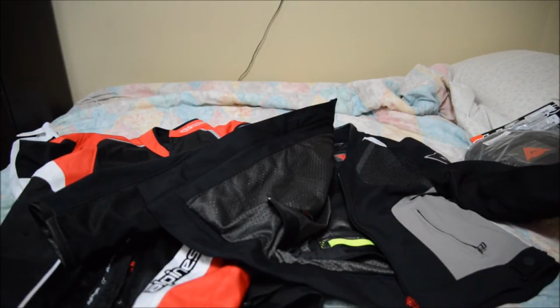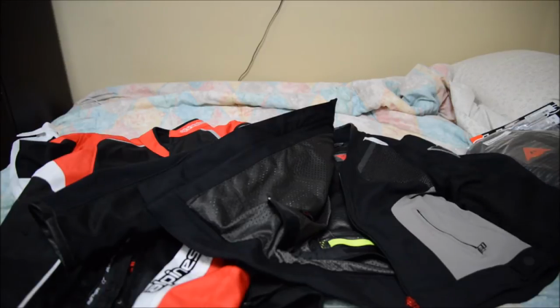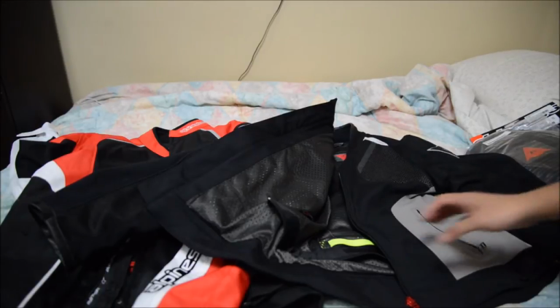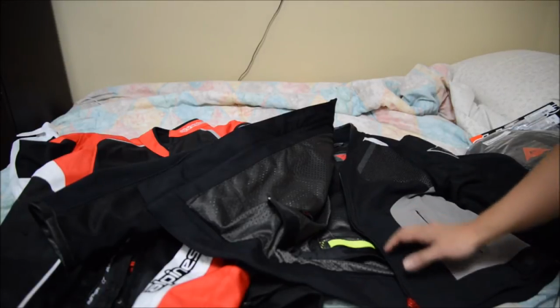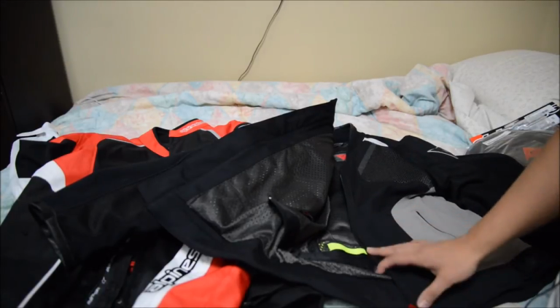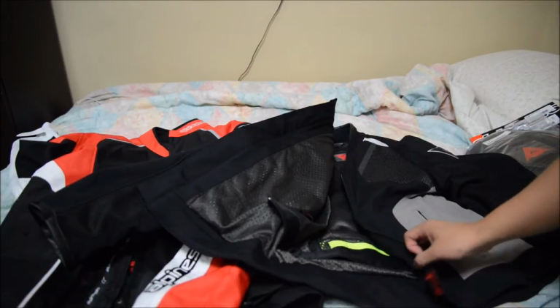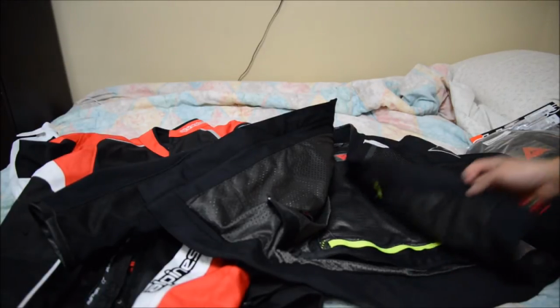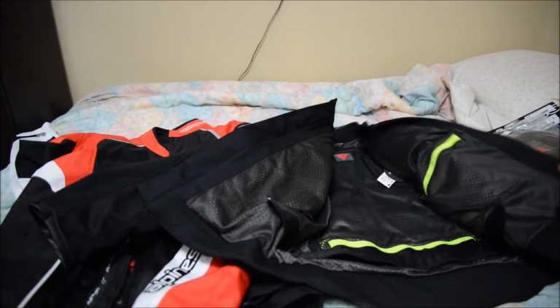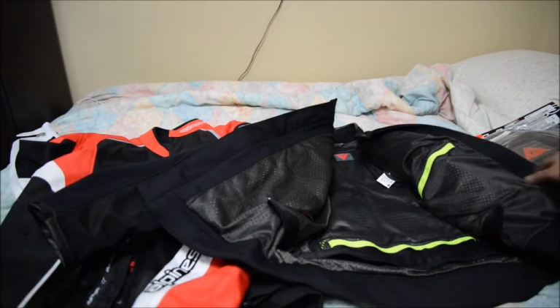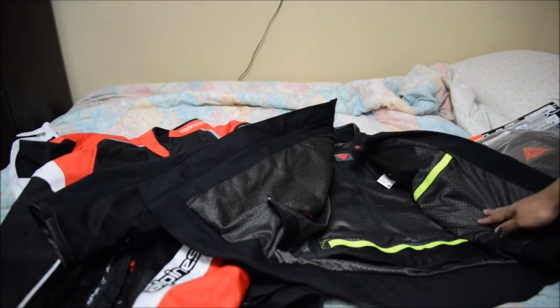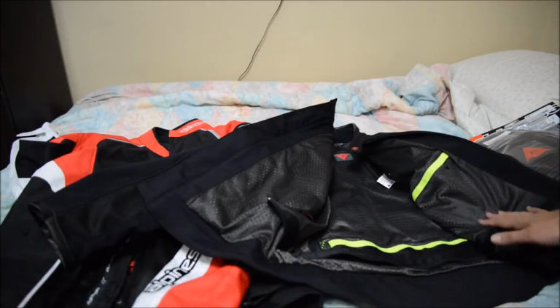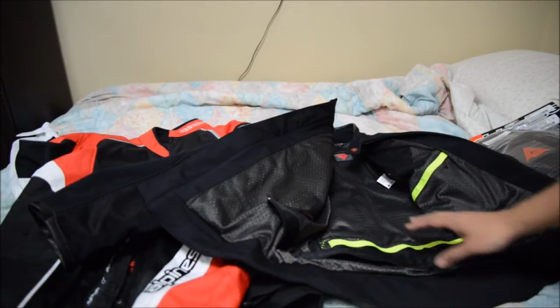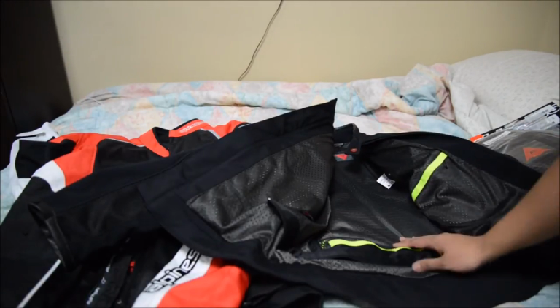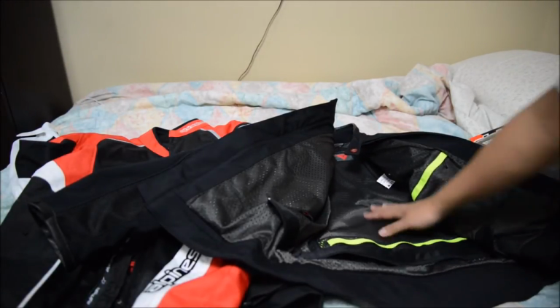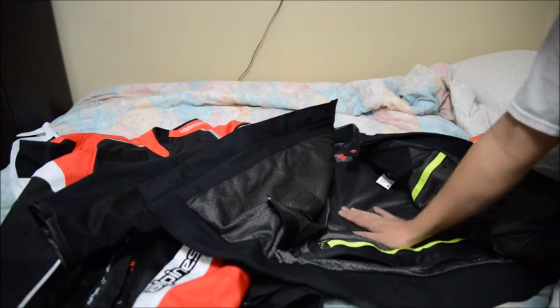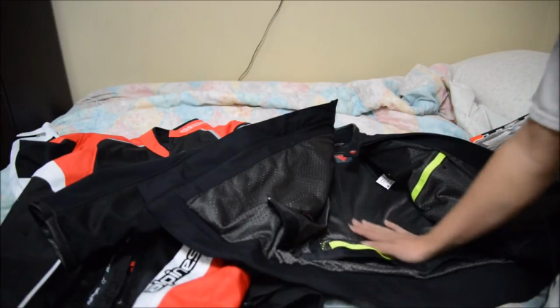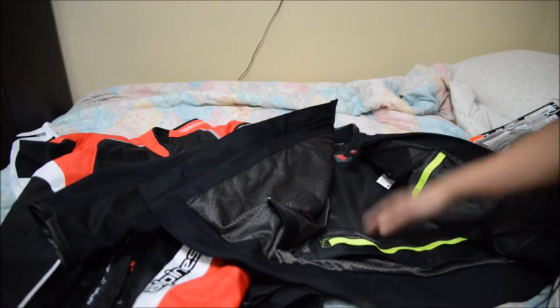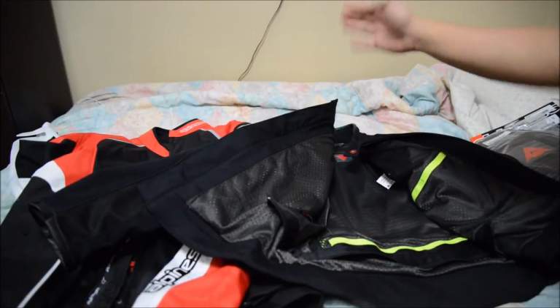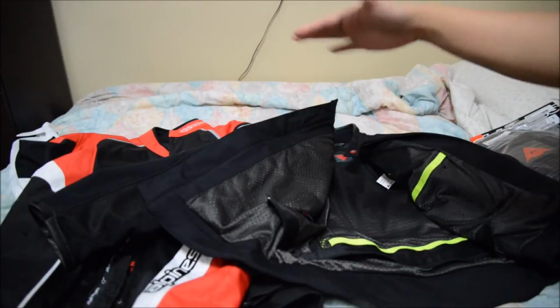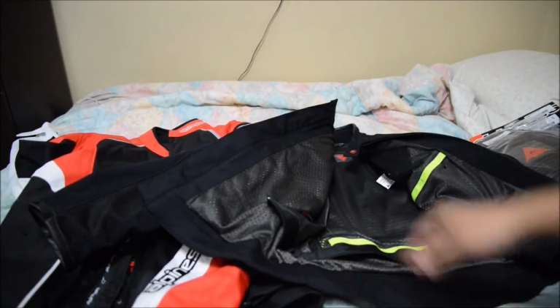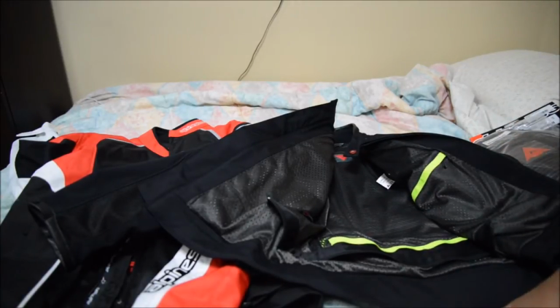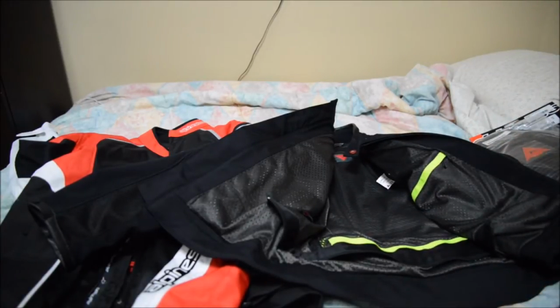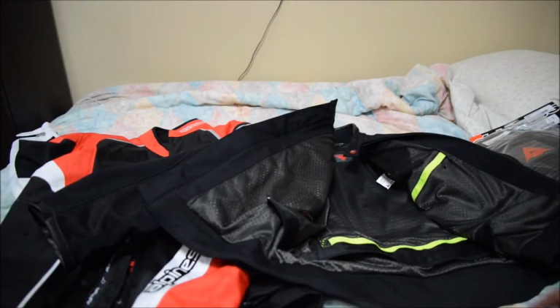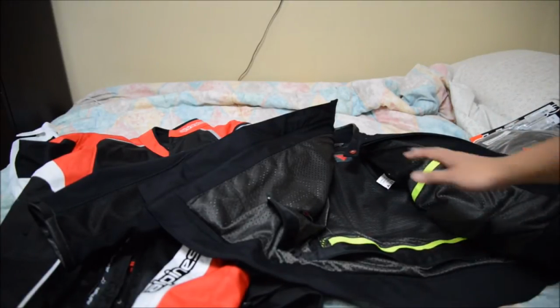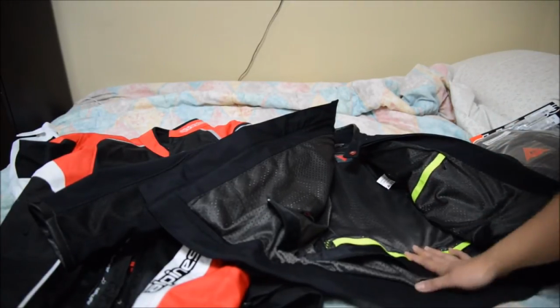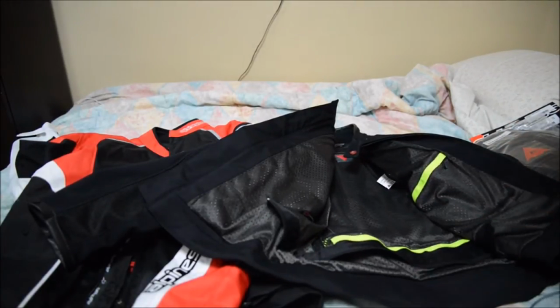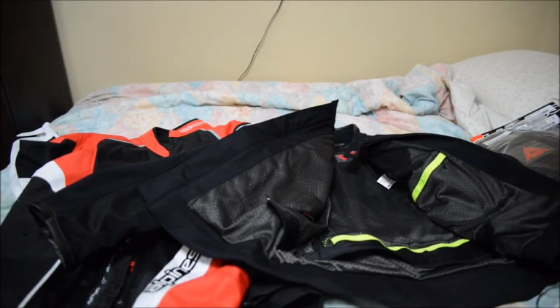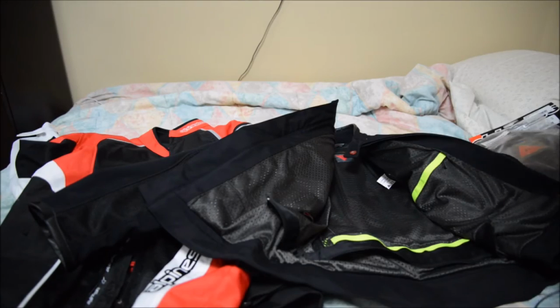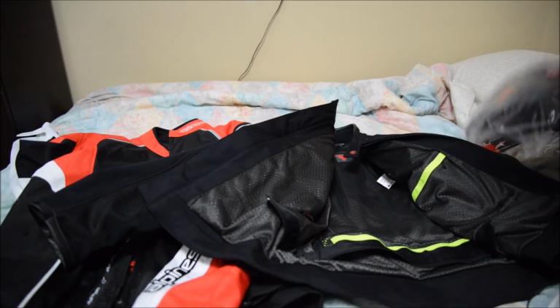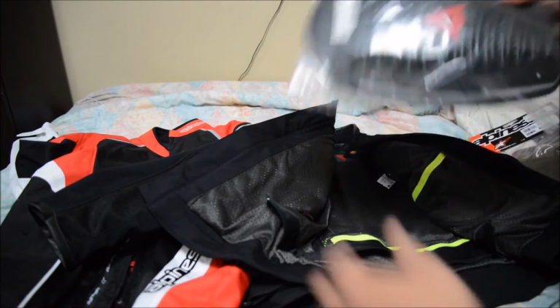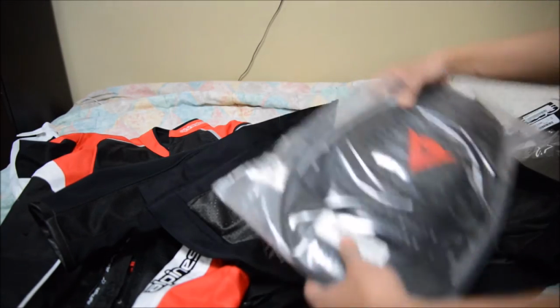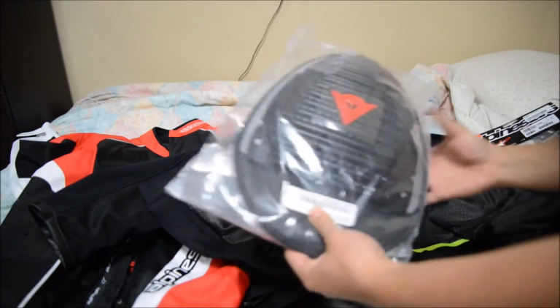All their jackets that are either summer or light textile jackets do not come with any protectors except for the shoulders and the elbows. So this one is very simple.